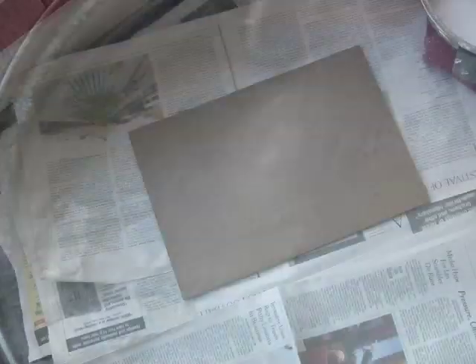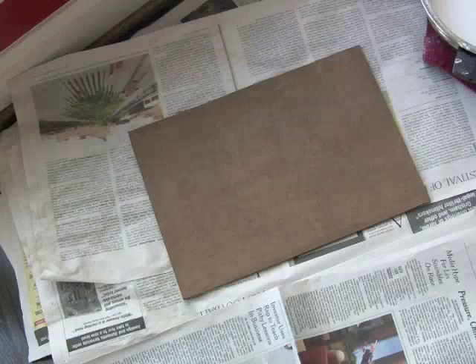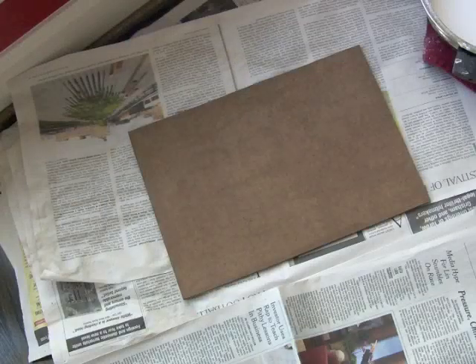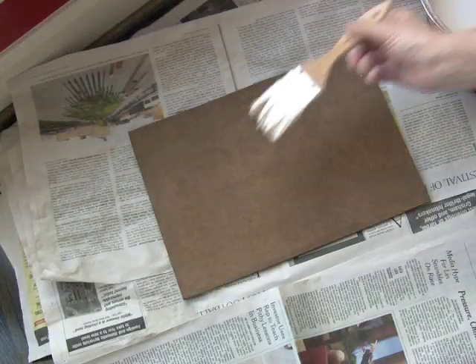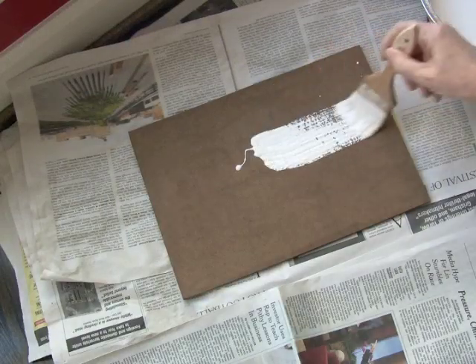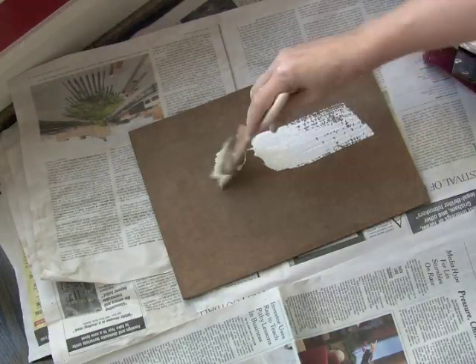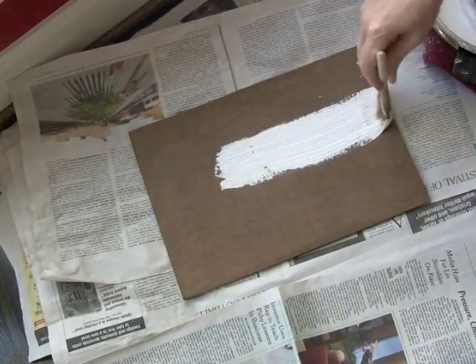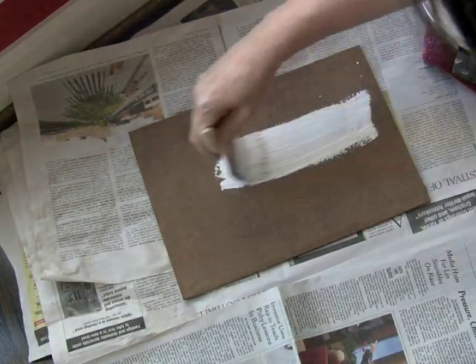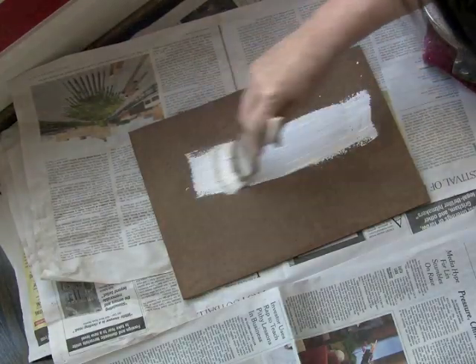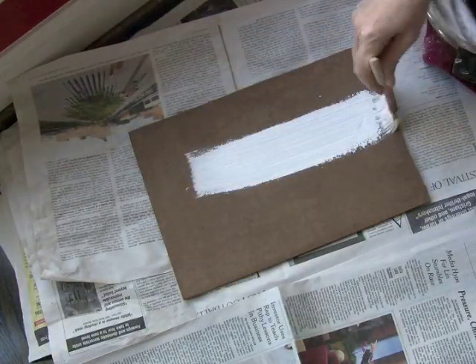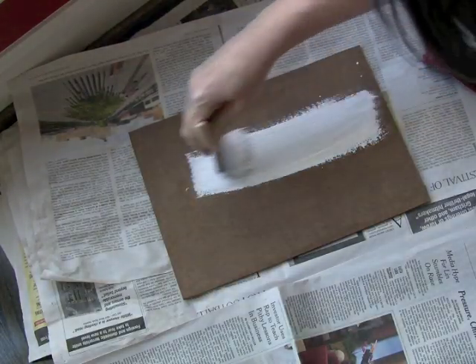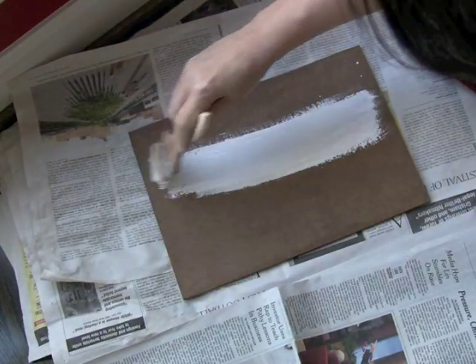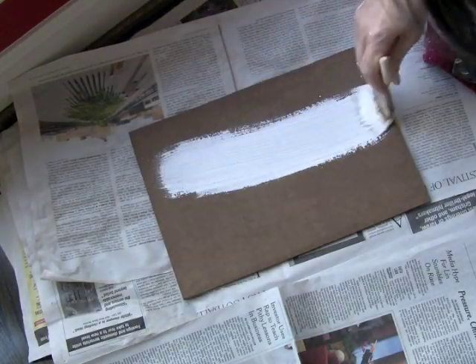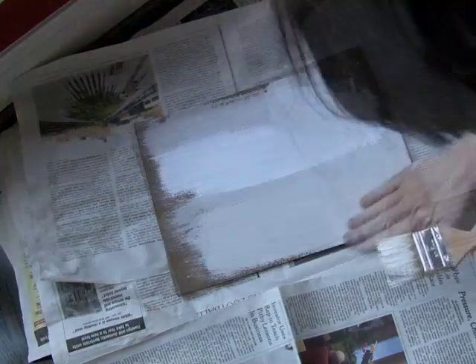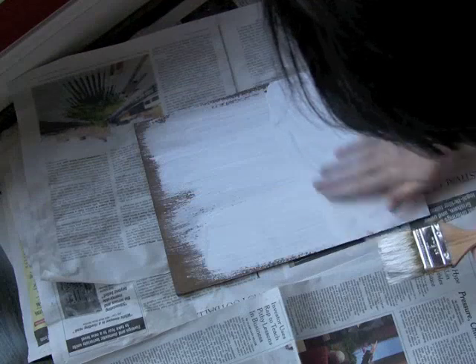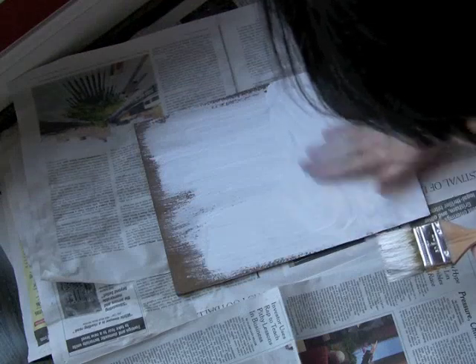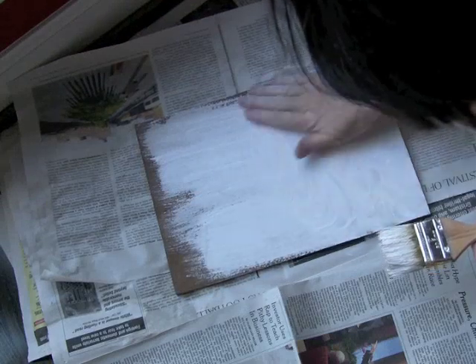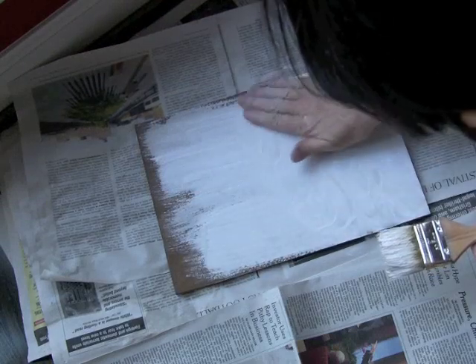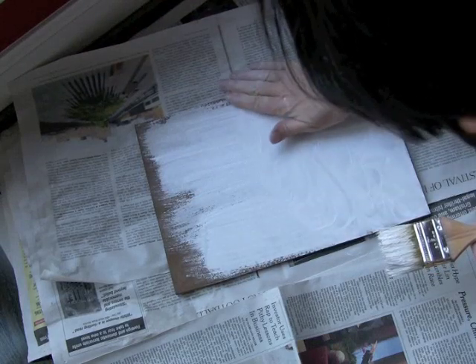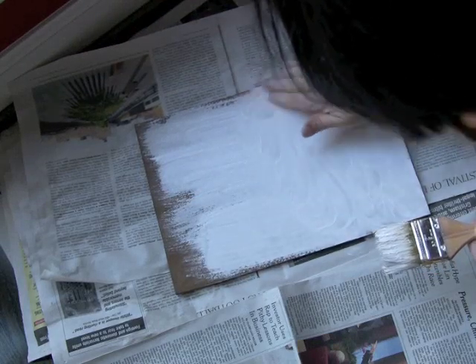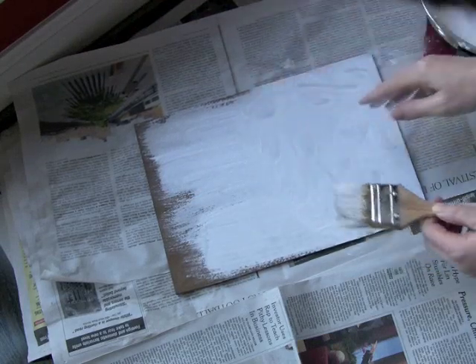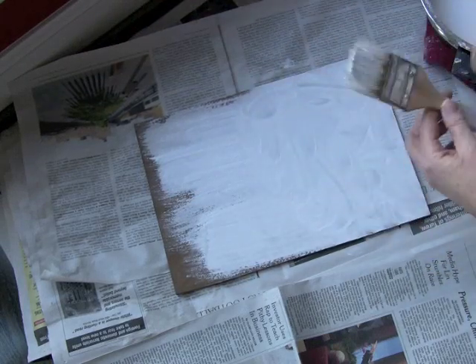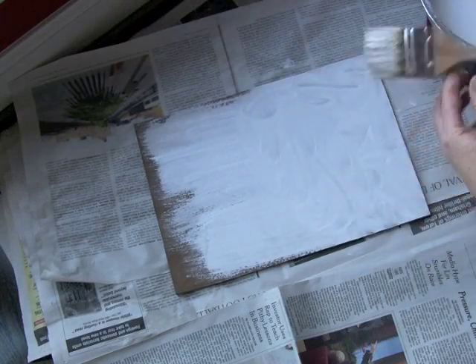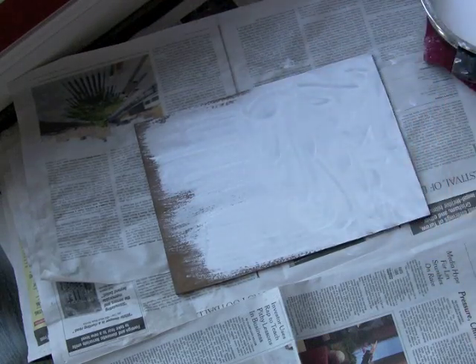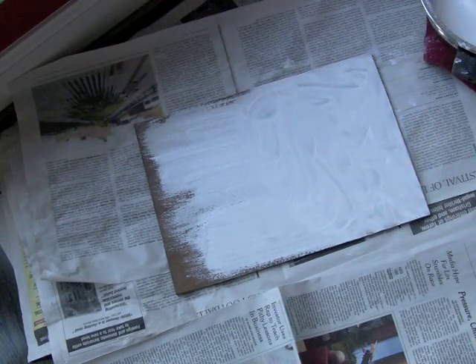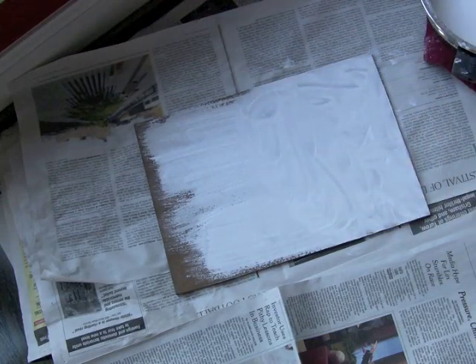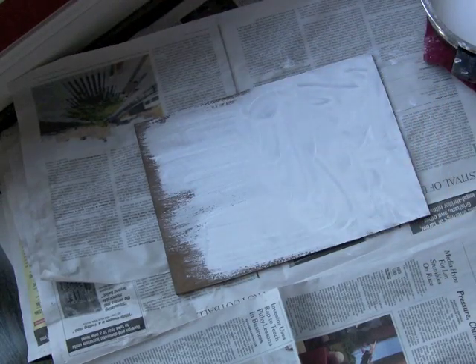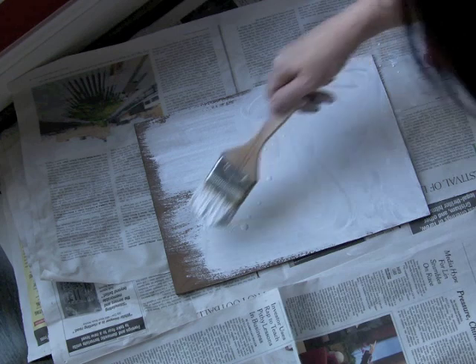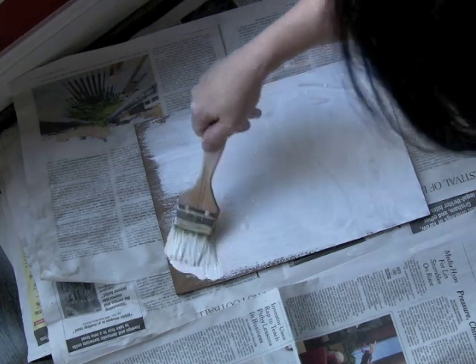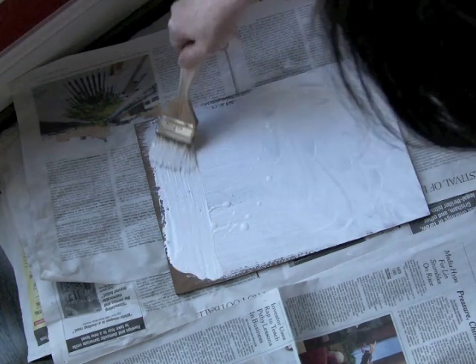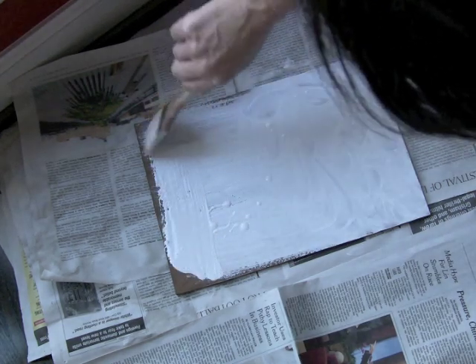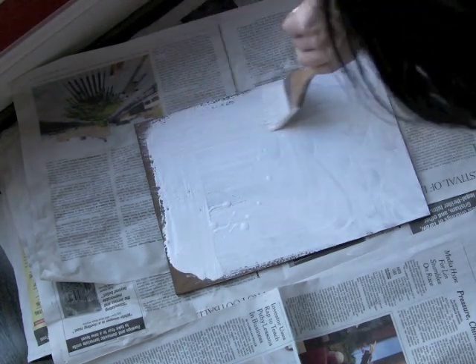Like the sizing, the ground should be applied to all surfaces — the front, back and sides. The first coat should be rubbed in. The following 3 coats should be applied with a brush.